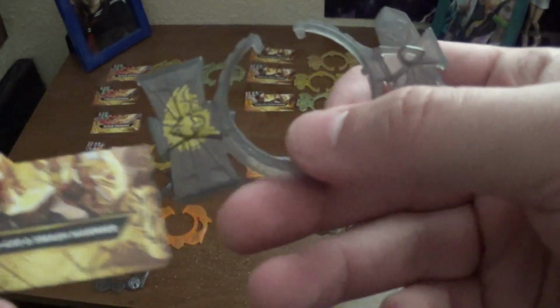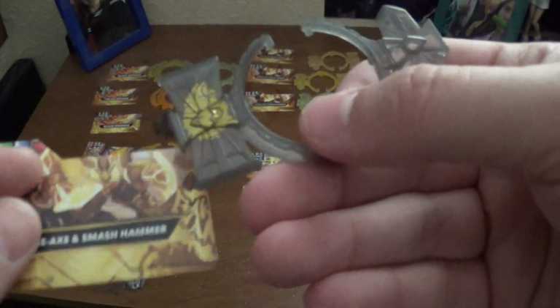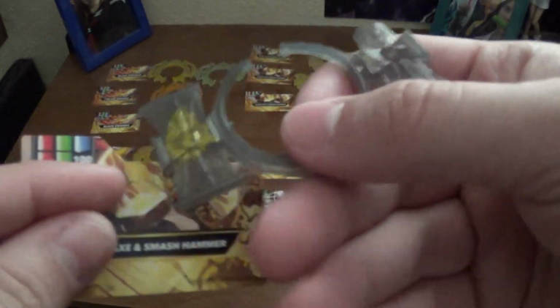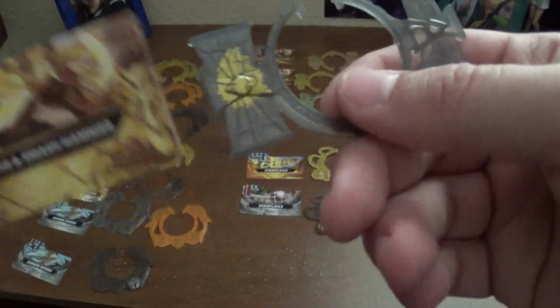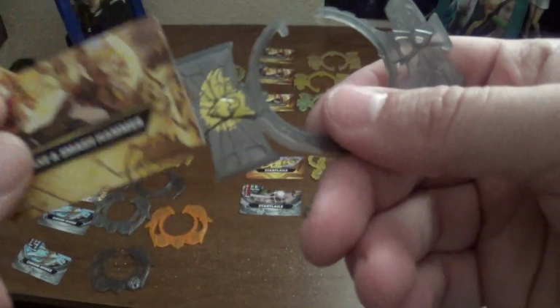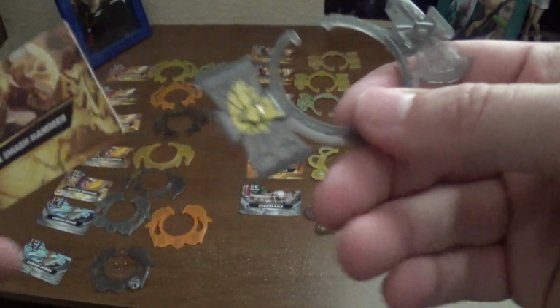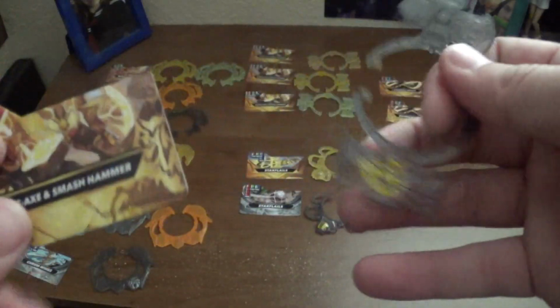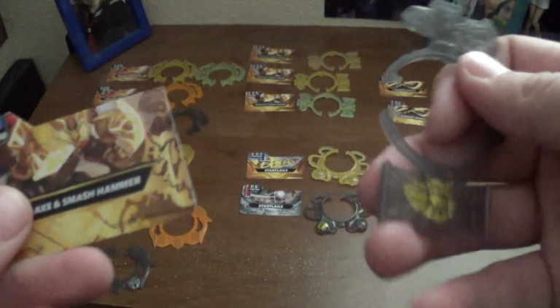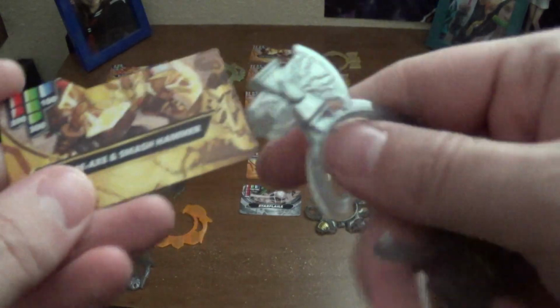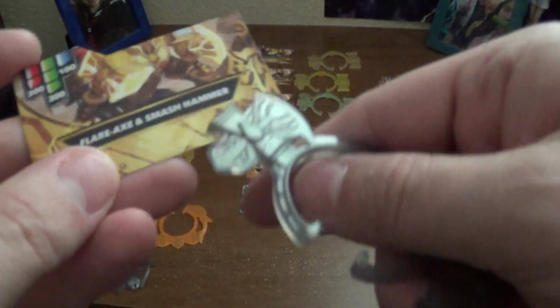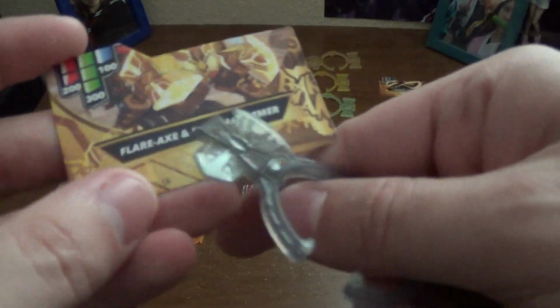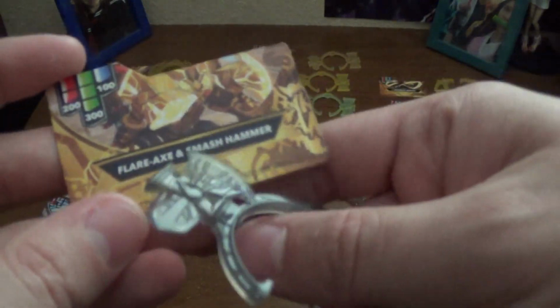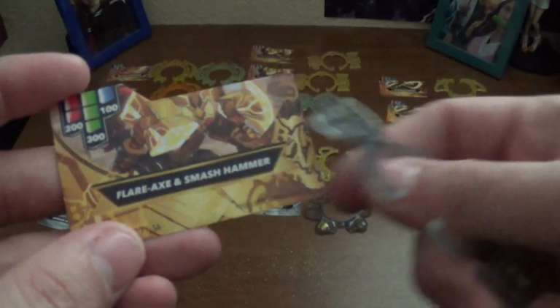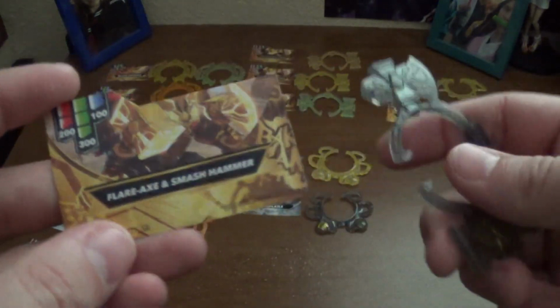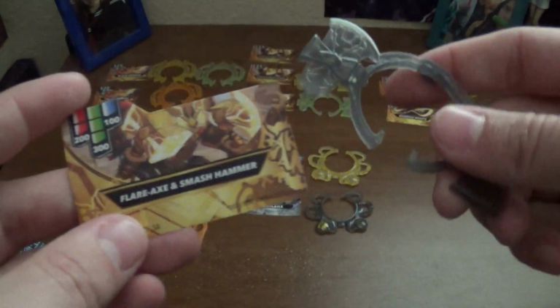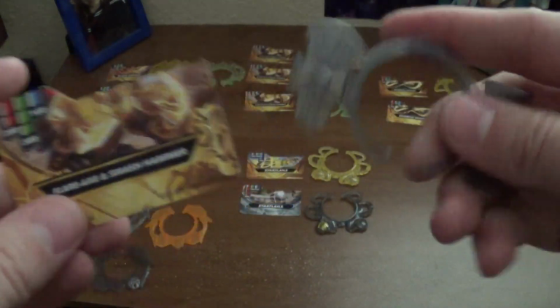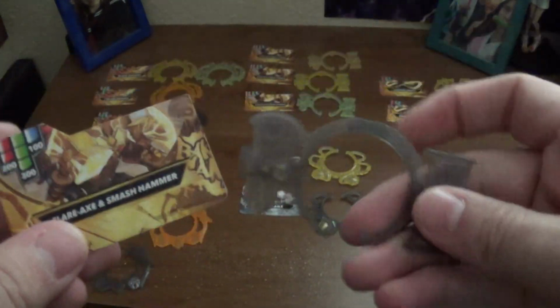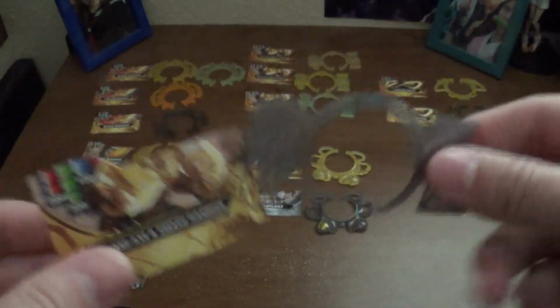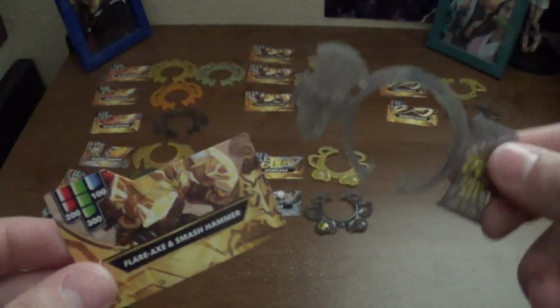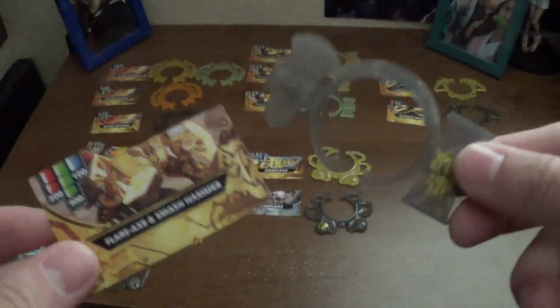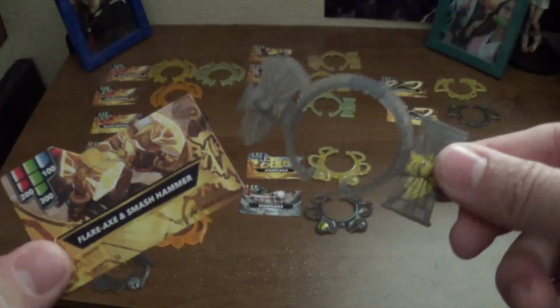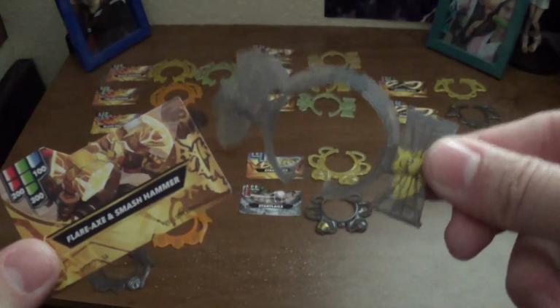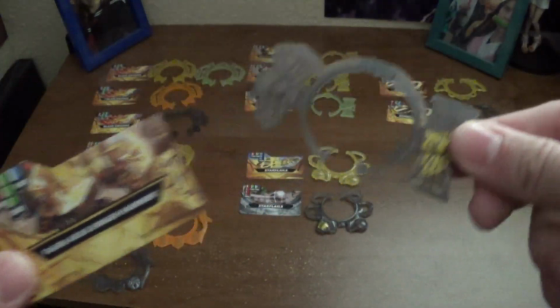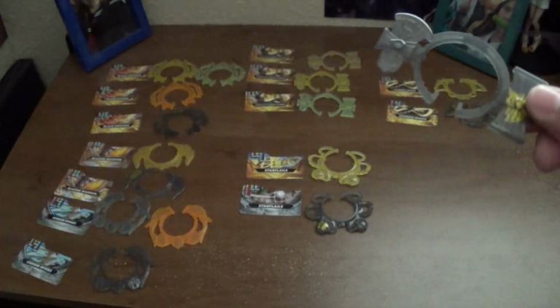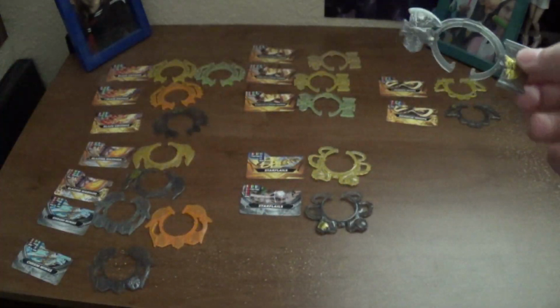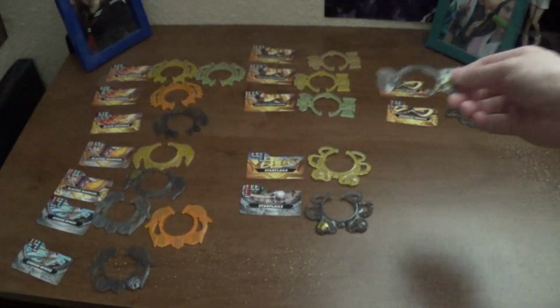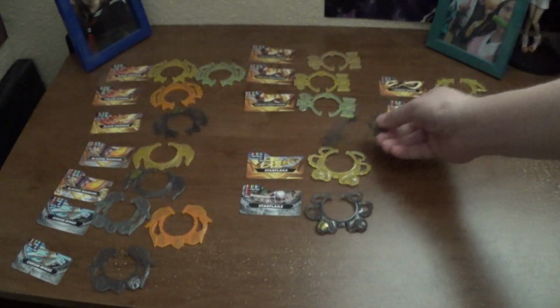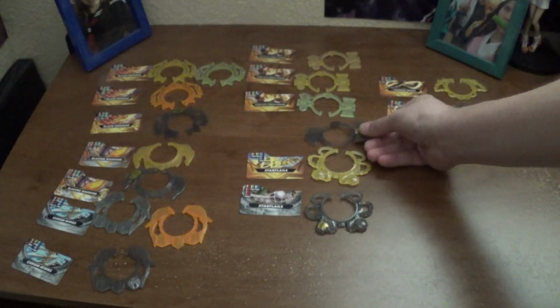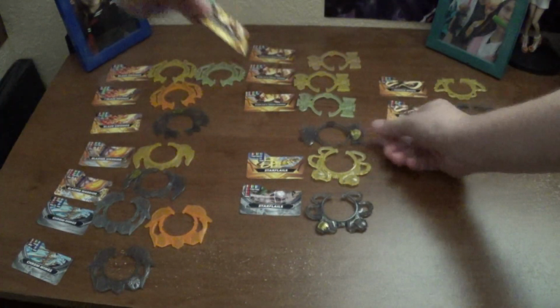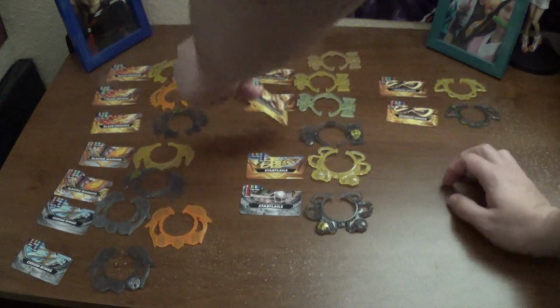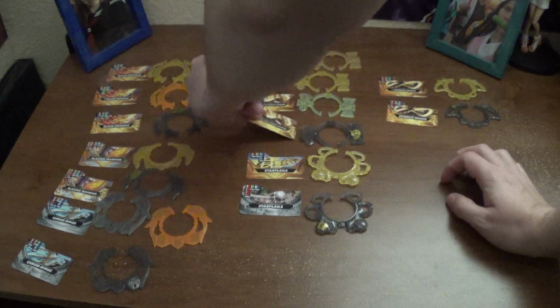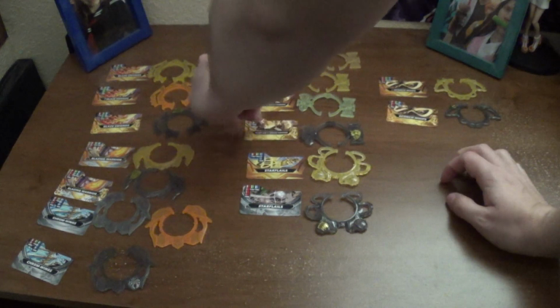And then we have a Street Brawl variant of Flare Axe and Smash Hammer — again, dark gray clan symbol, markings on the card. Pretty easy to remember for the Street Brawls.